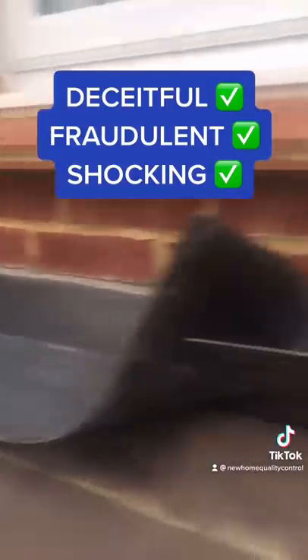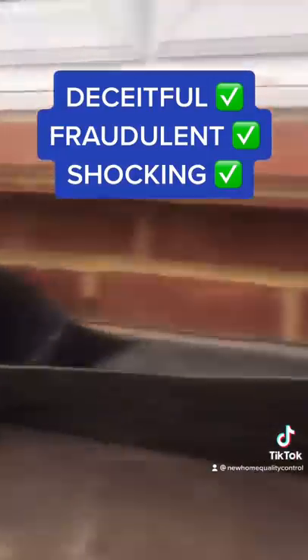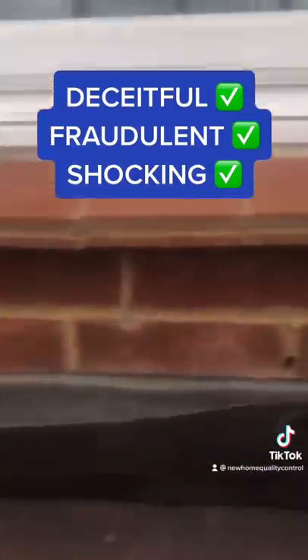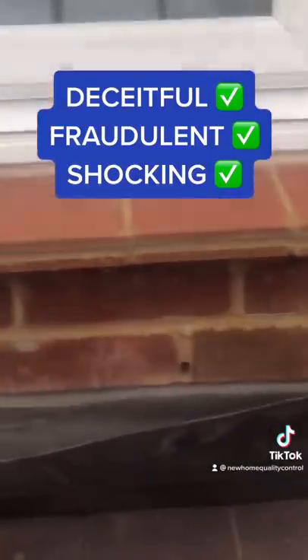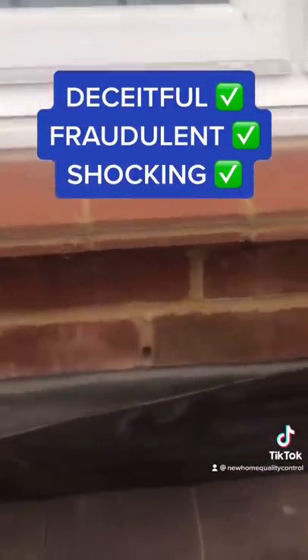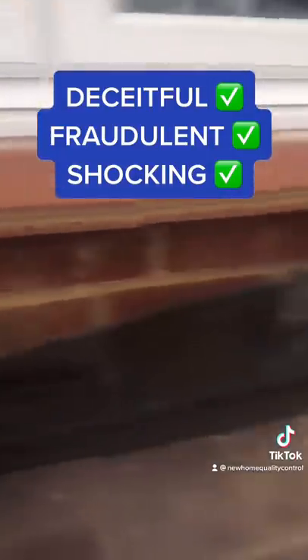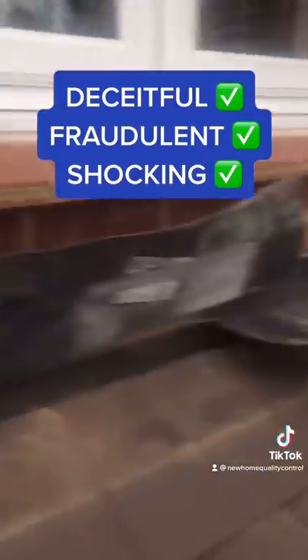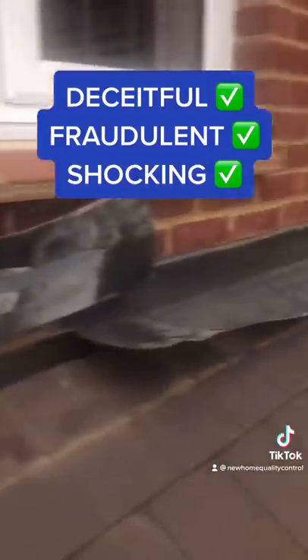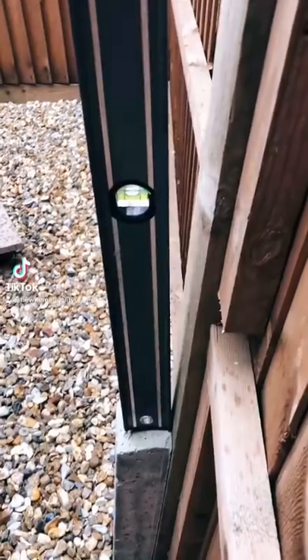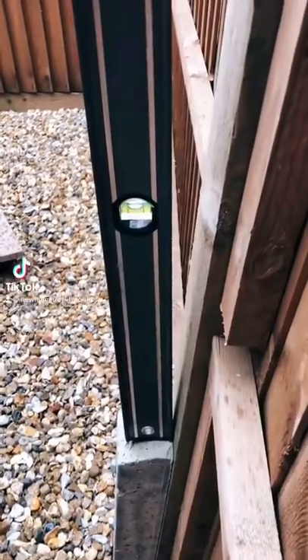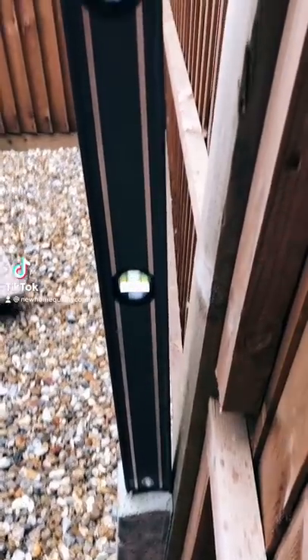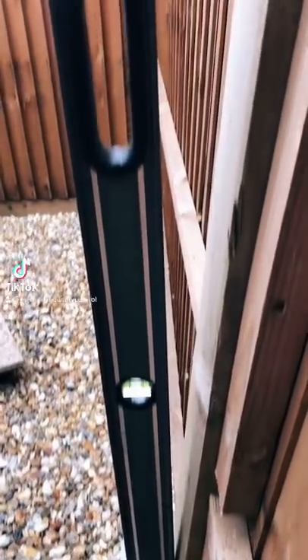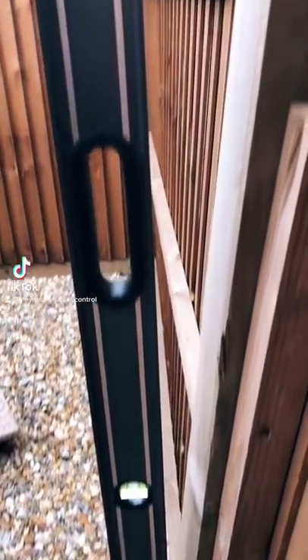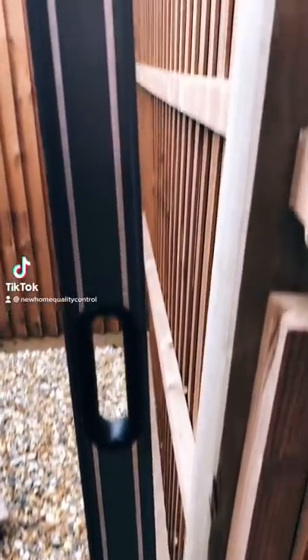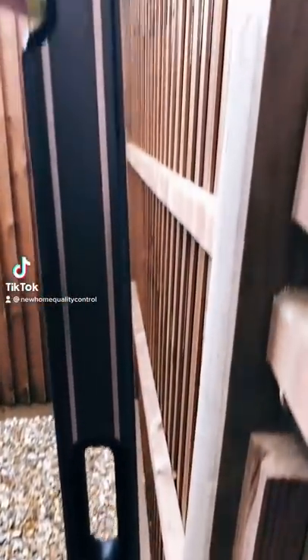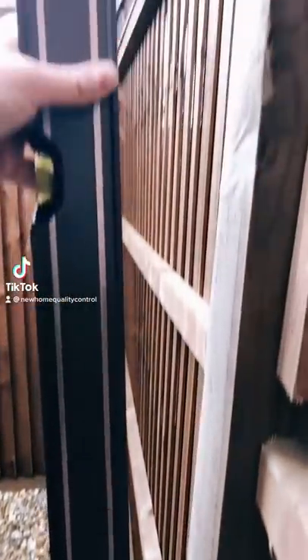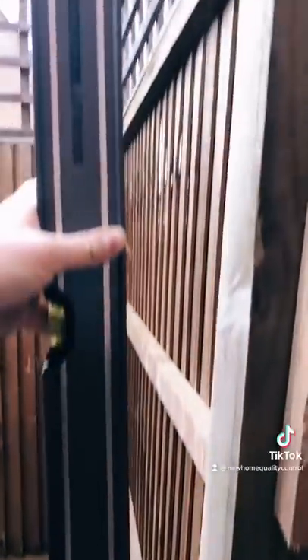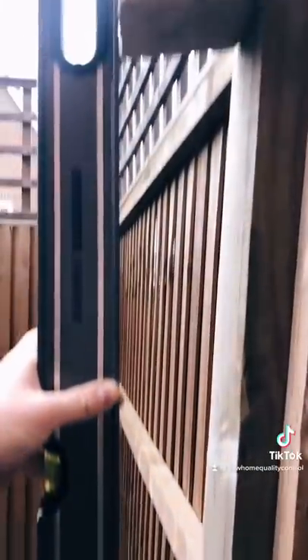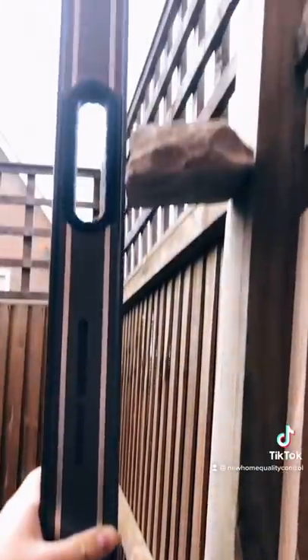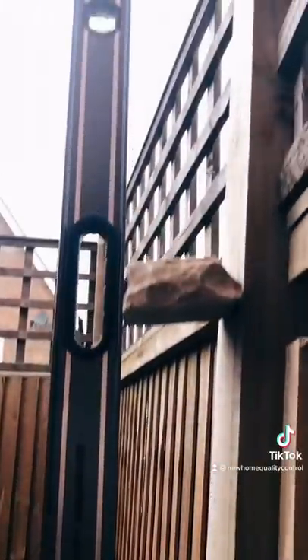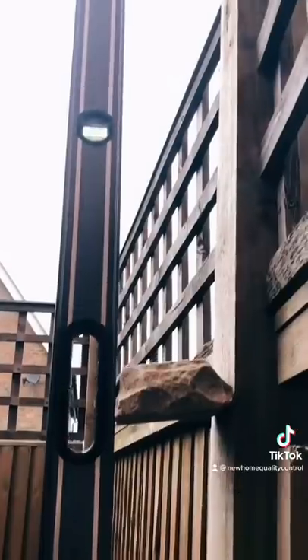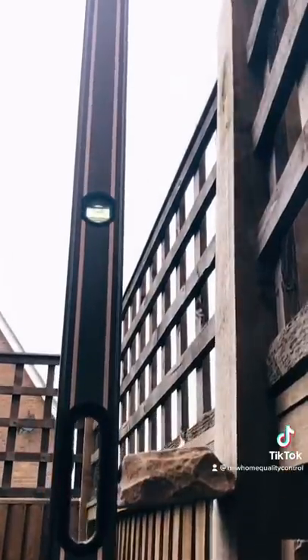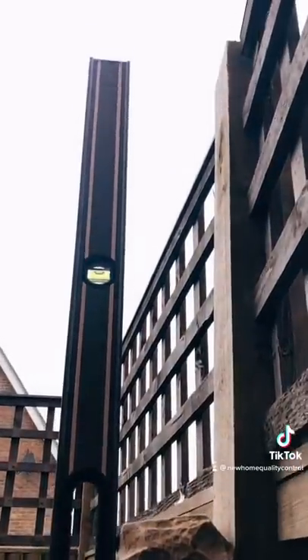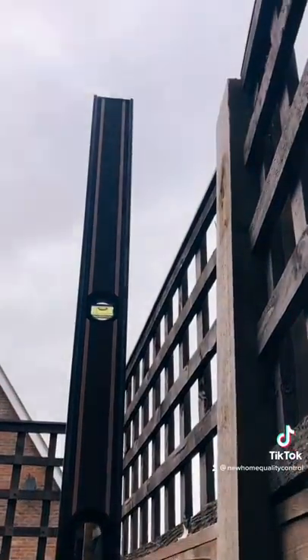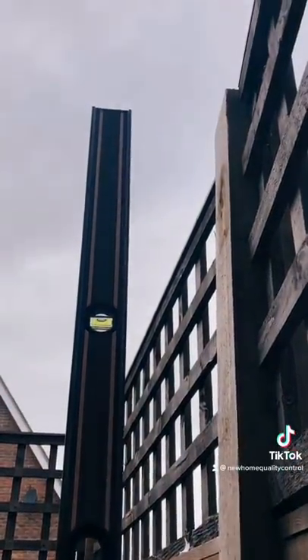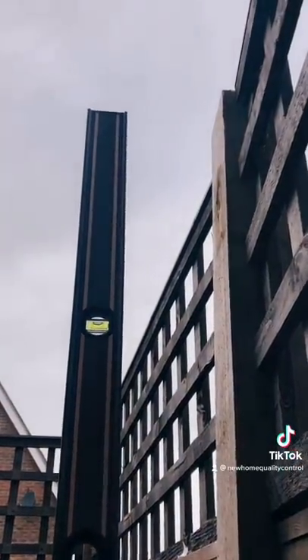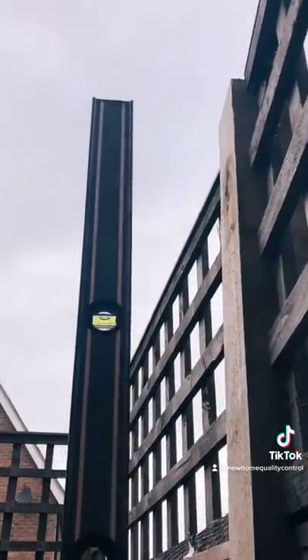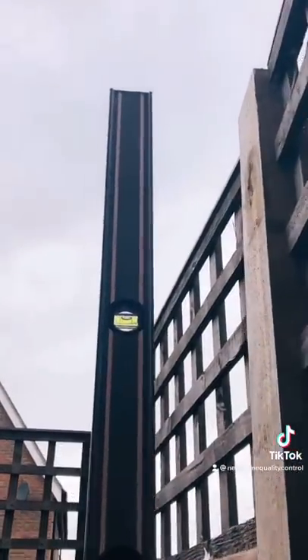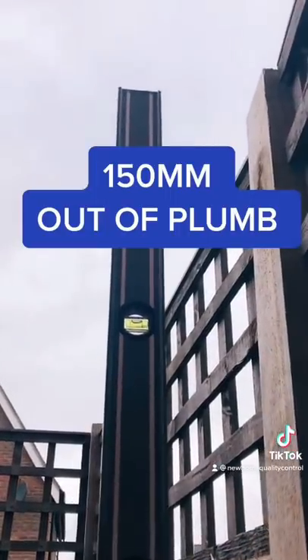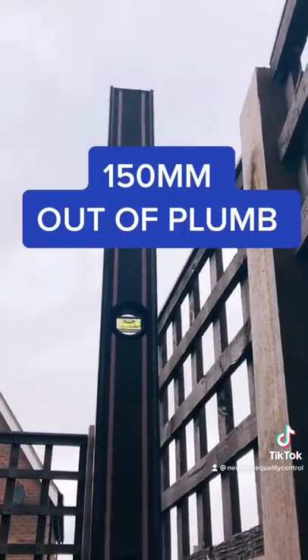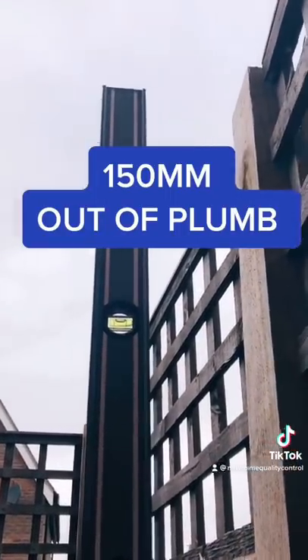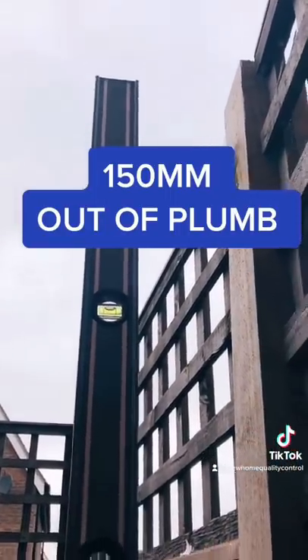Absolutely shocking. Look at this fence post - it's so far out of plumb I've had to use a rock to pack off the level to take the video. Forget shocking - now we're rocking.